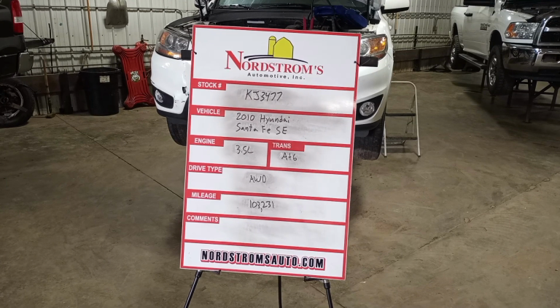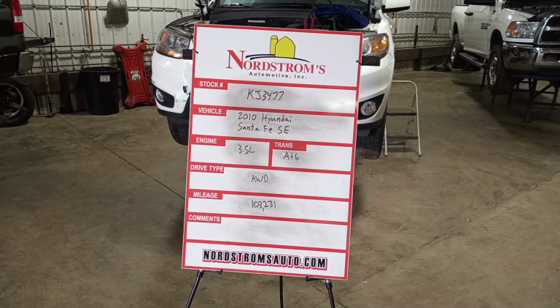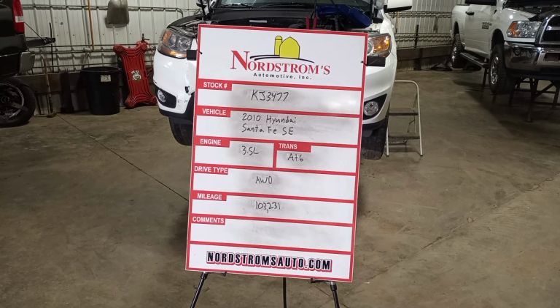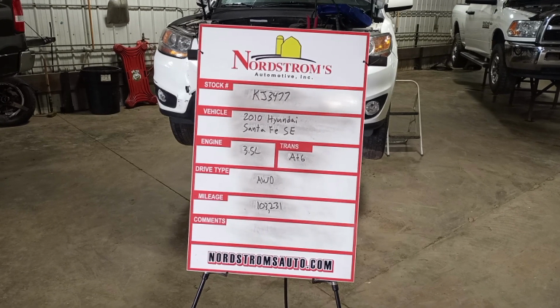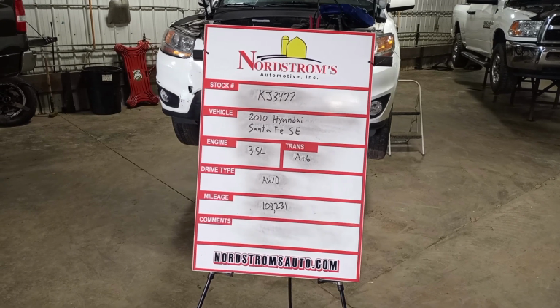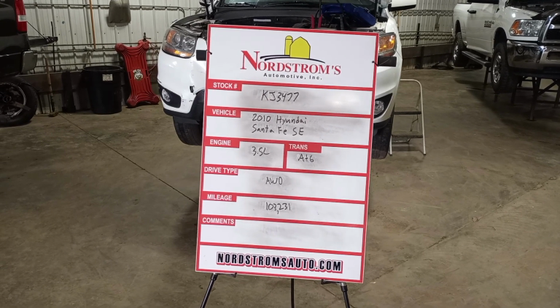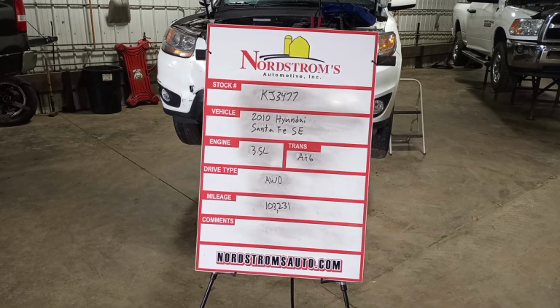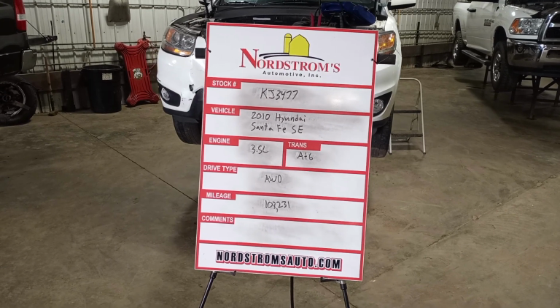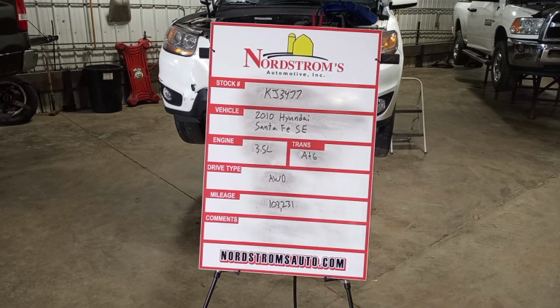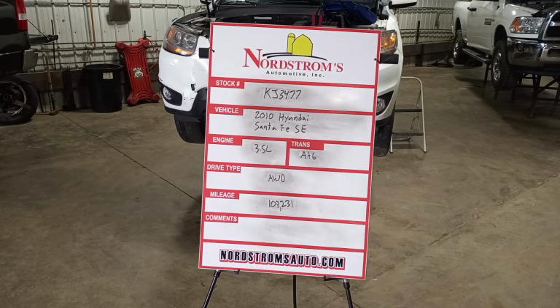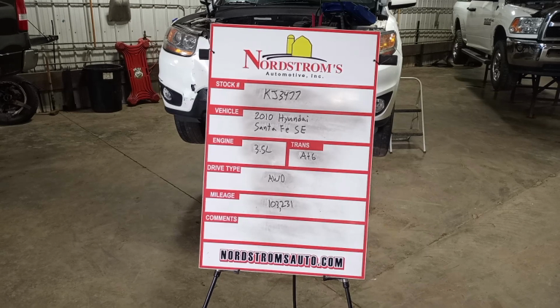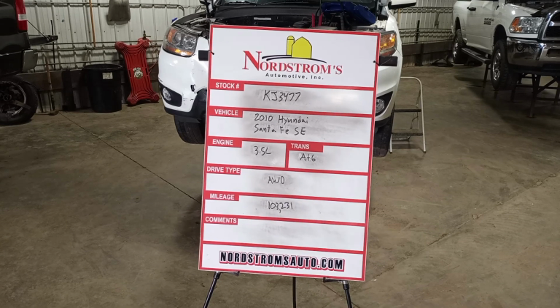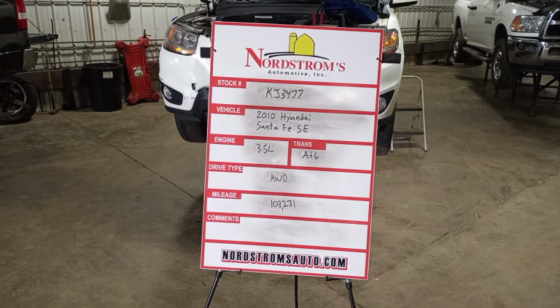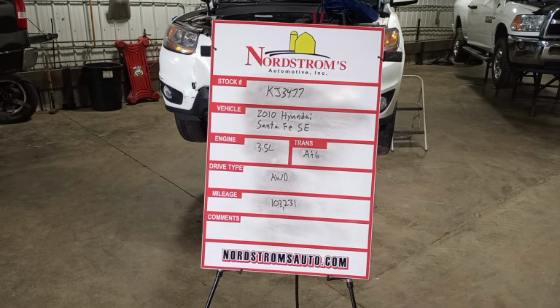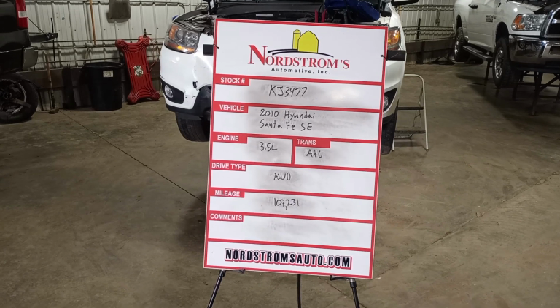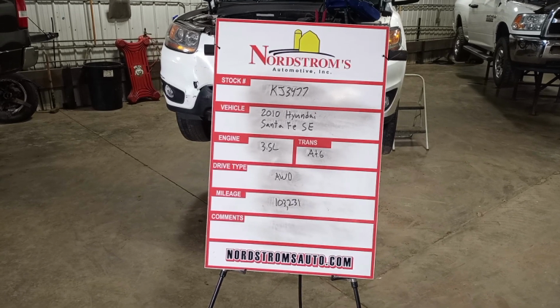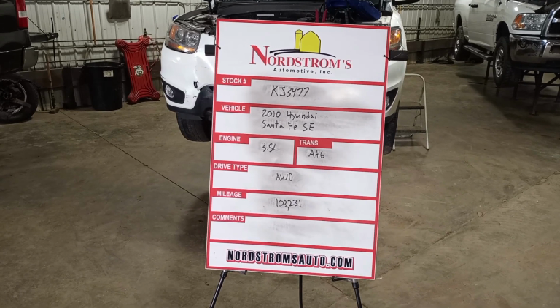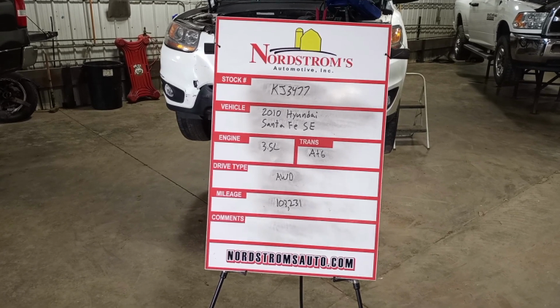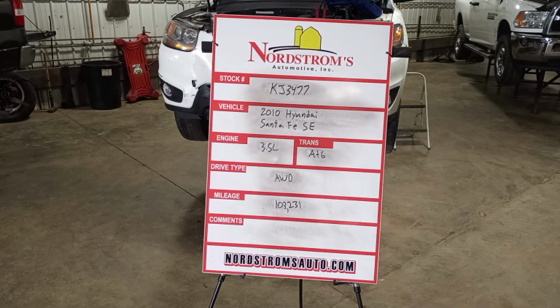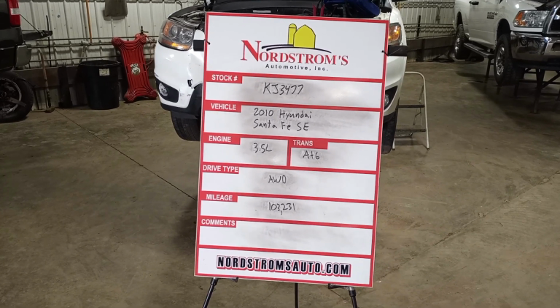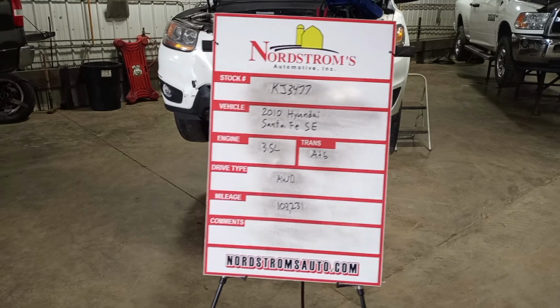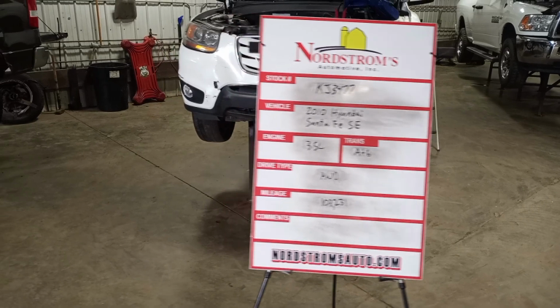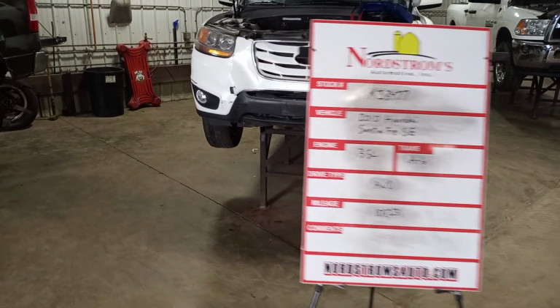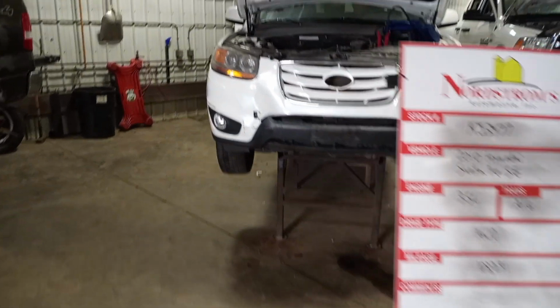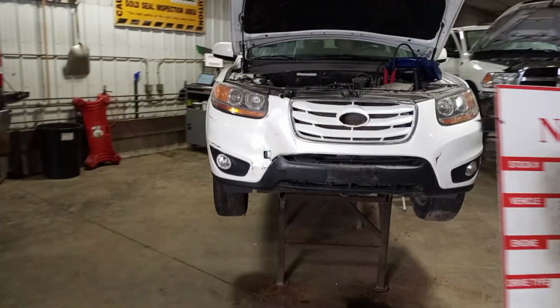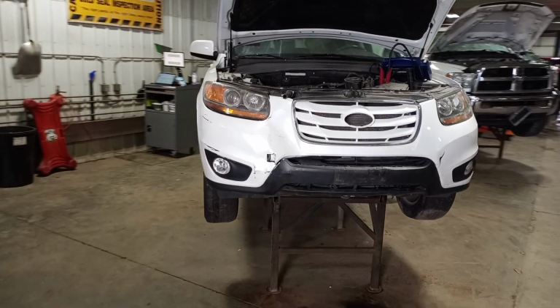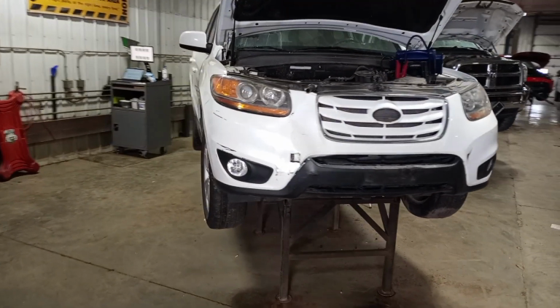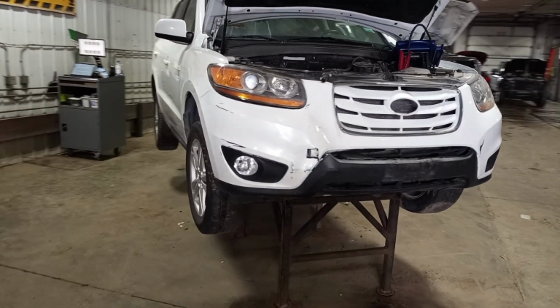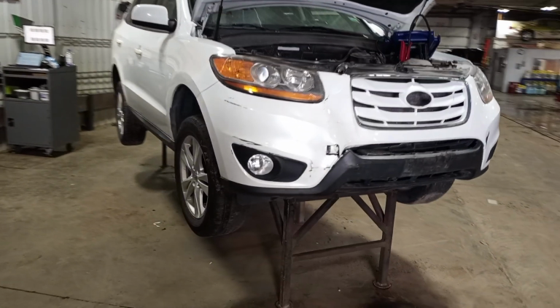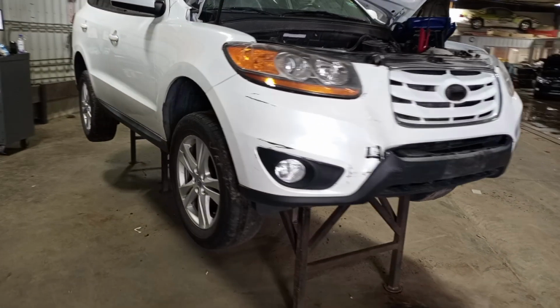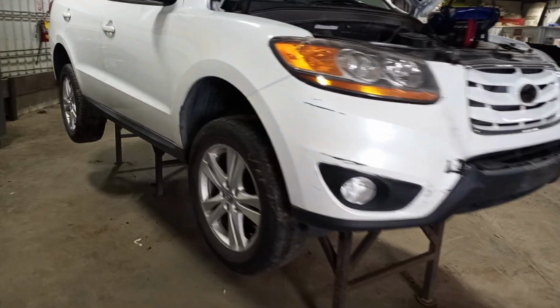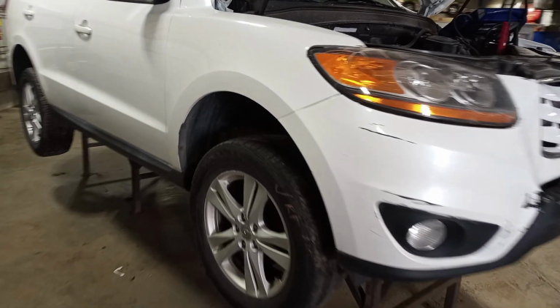Stock number KJ 3477, 2010 Hyundai Santa Fe SE, 3.5 liter automatic six-speed, solid wheel drive with 103,231 miles. White in color, front hit, does run and drive.